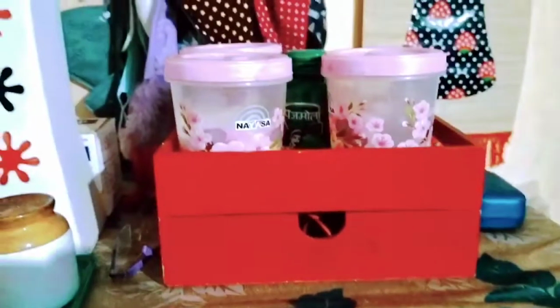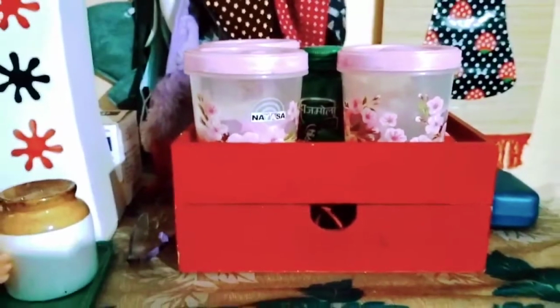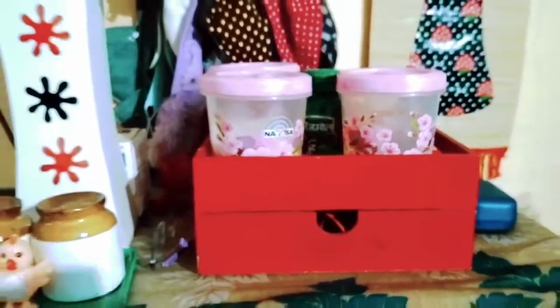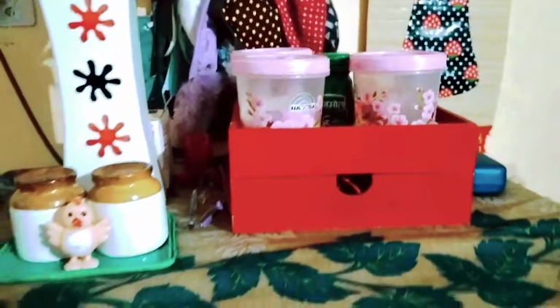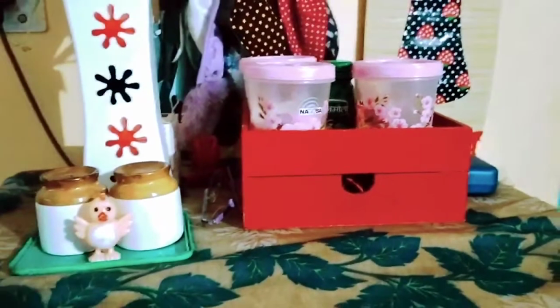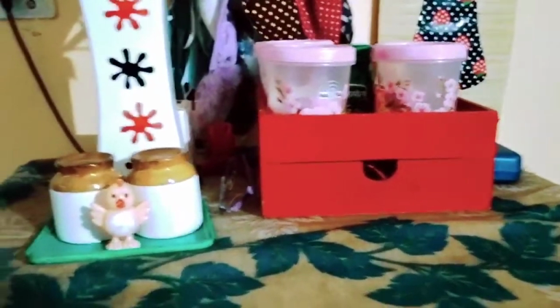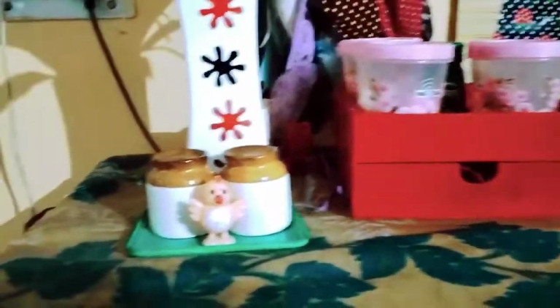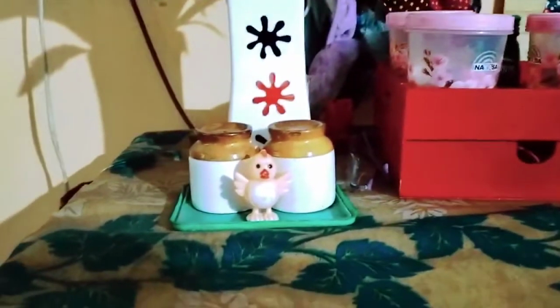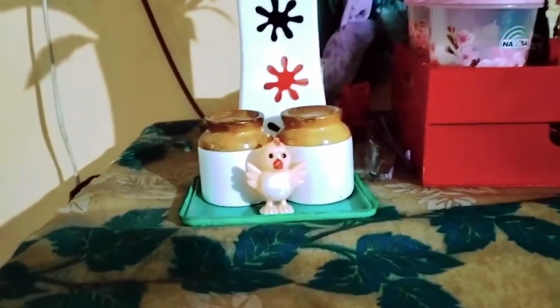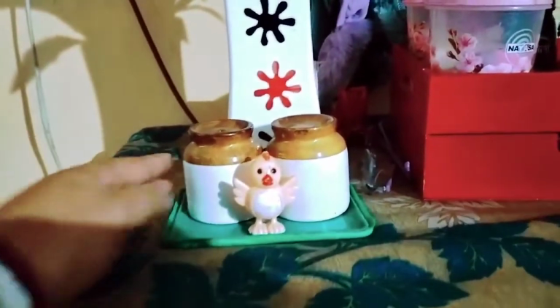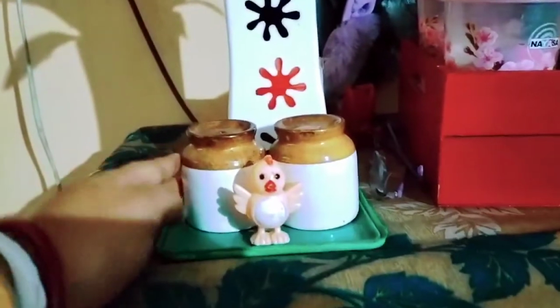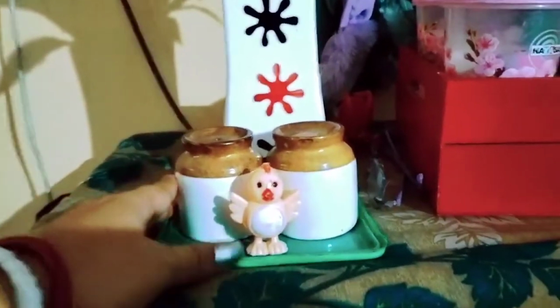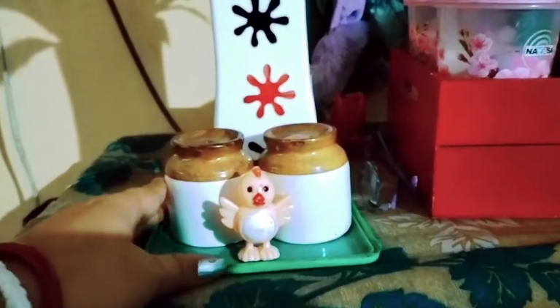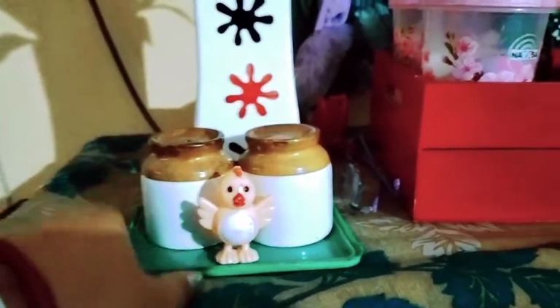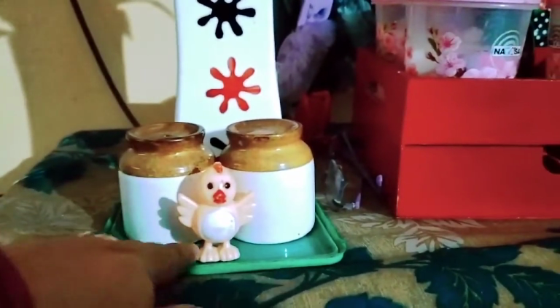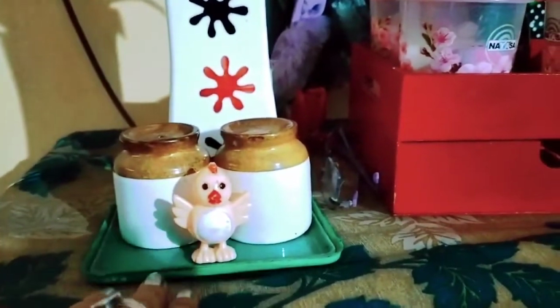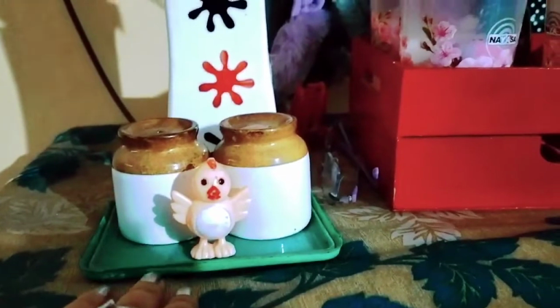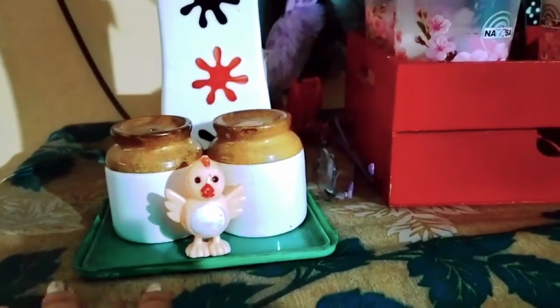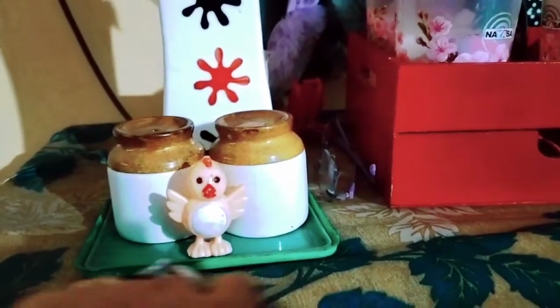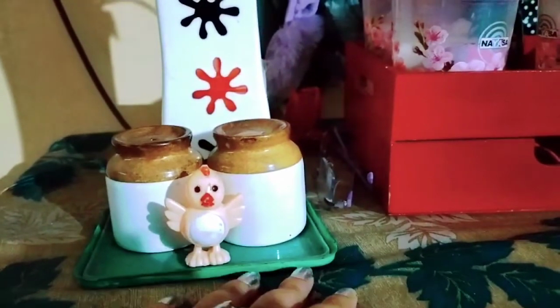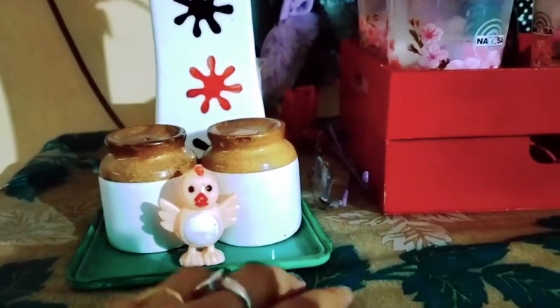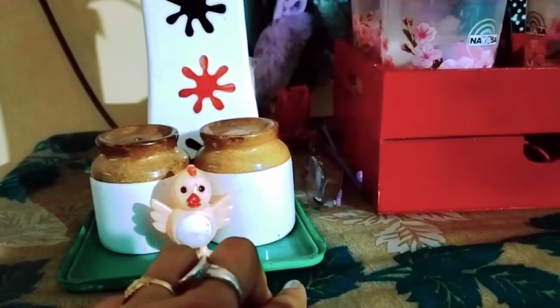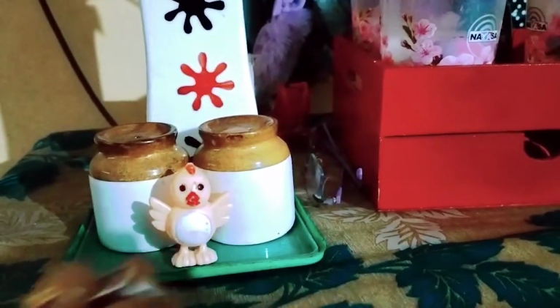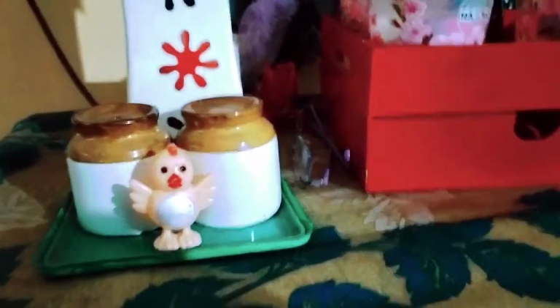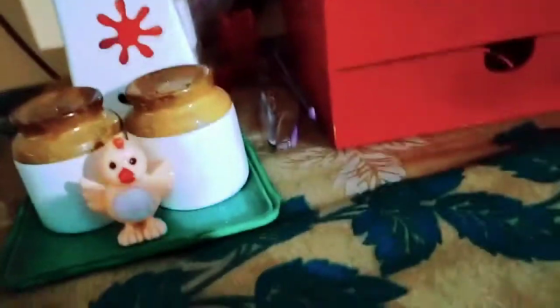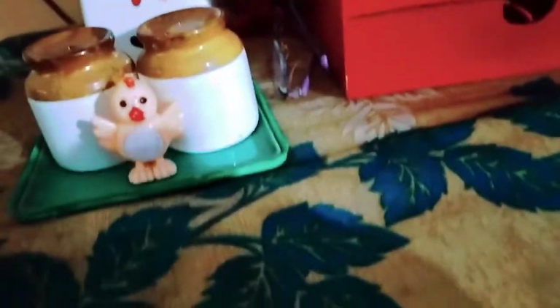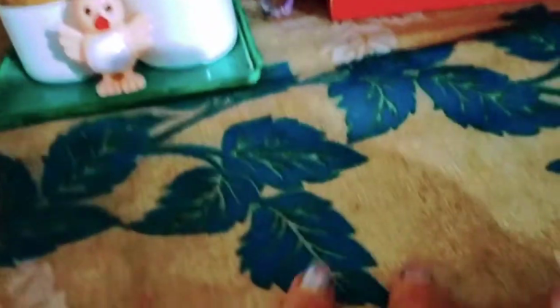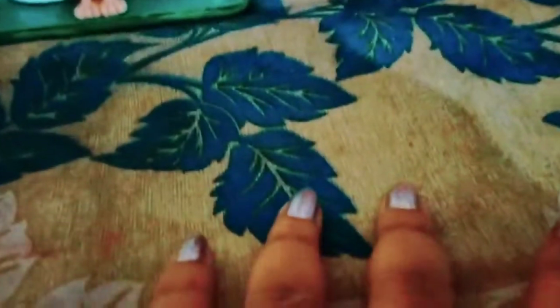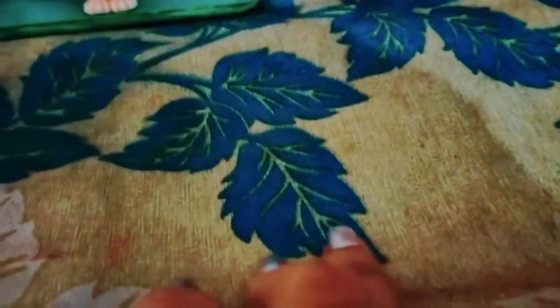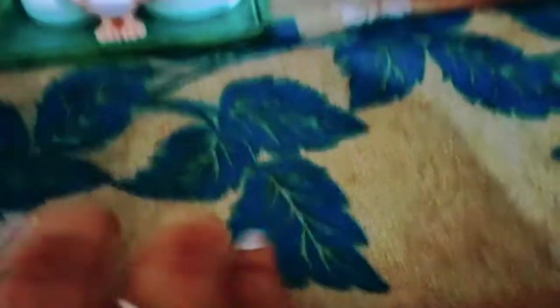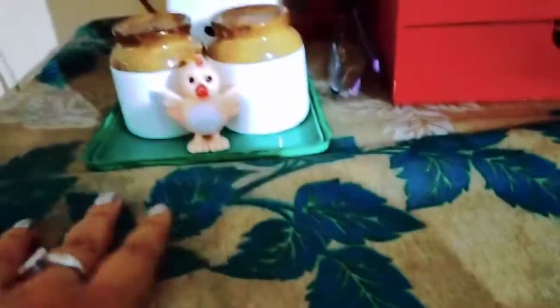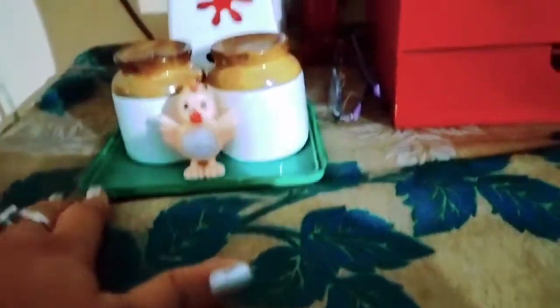I'm going to get to the fridge. I'm going to have a fridge for about 20 seconds. This is a fridge and I'm going to have a tray. This is a full tray.